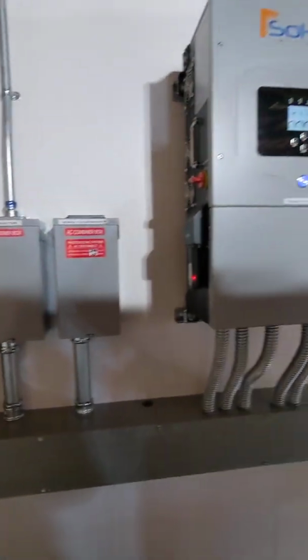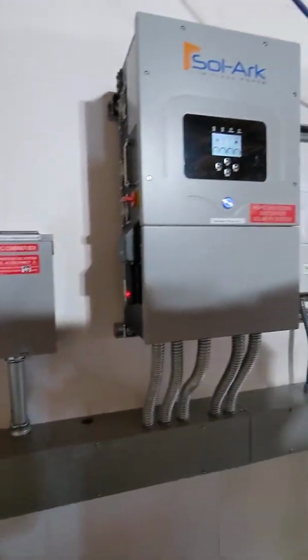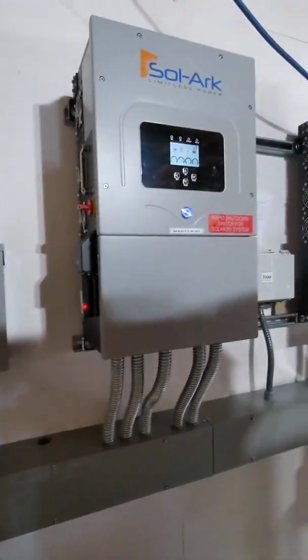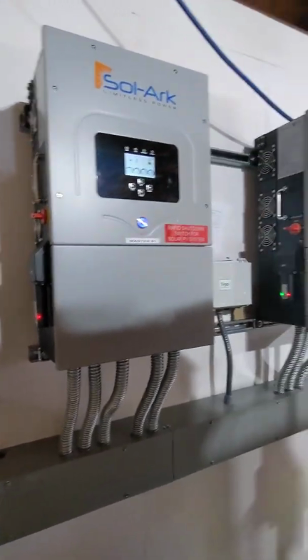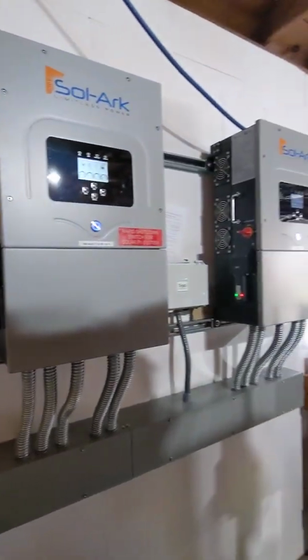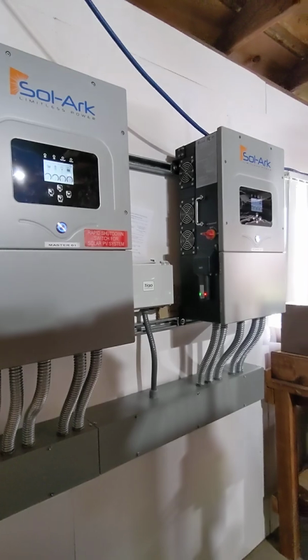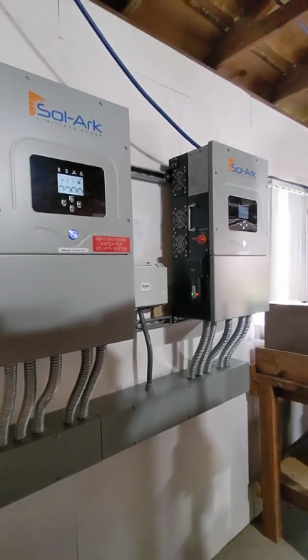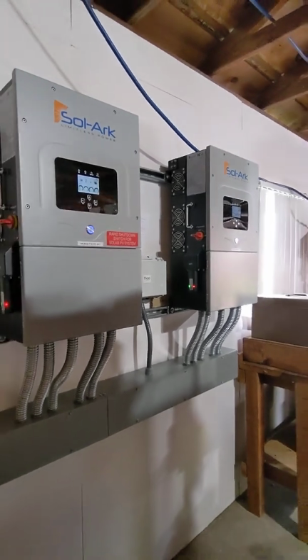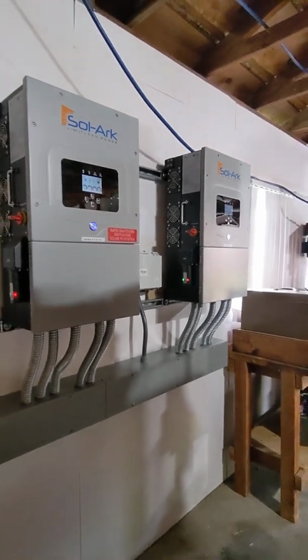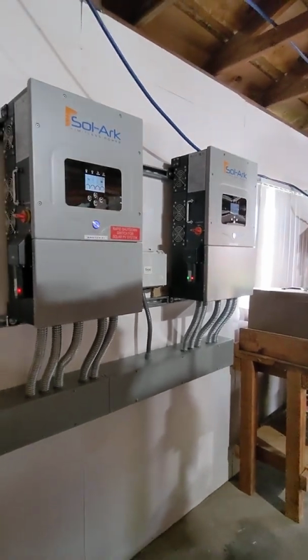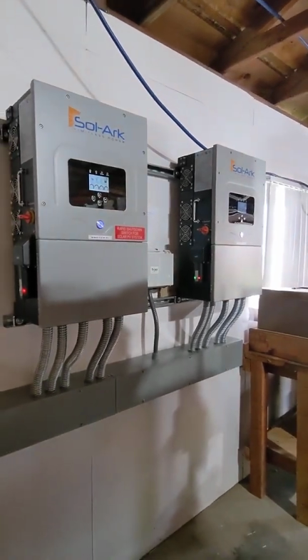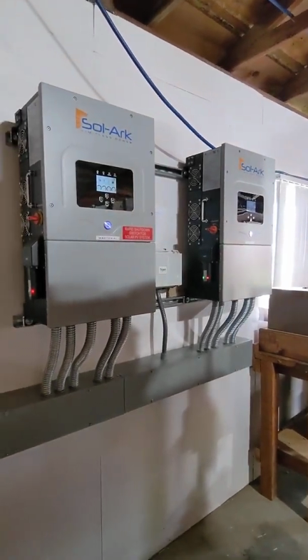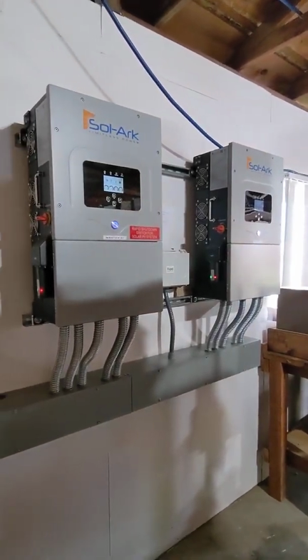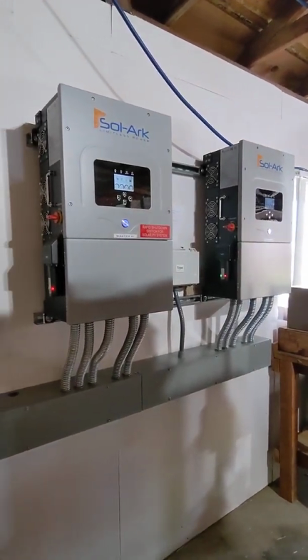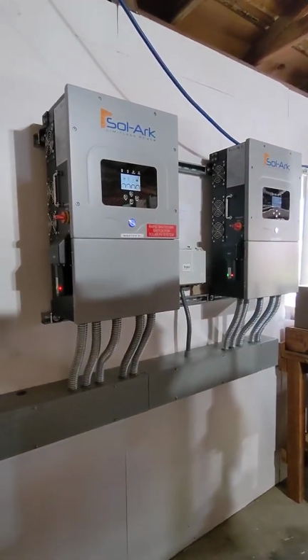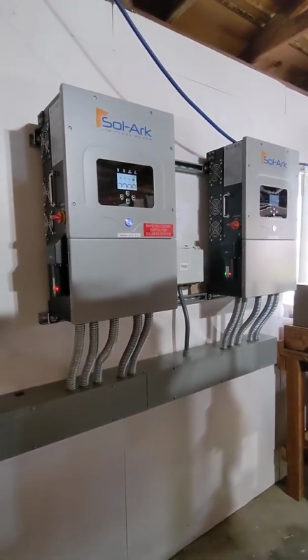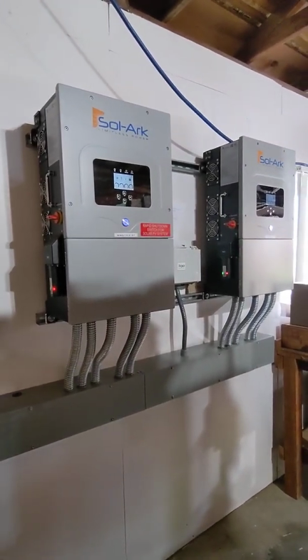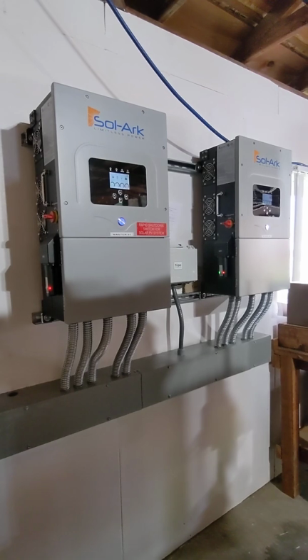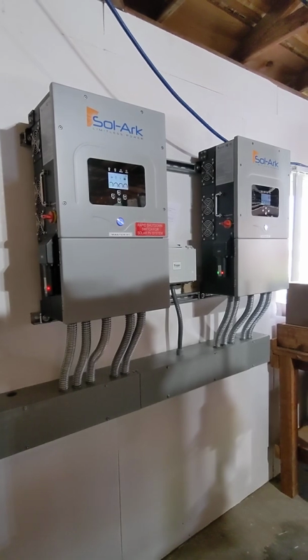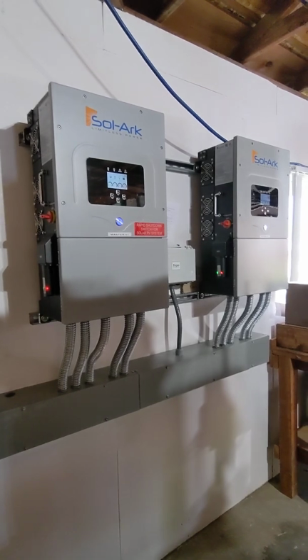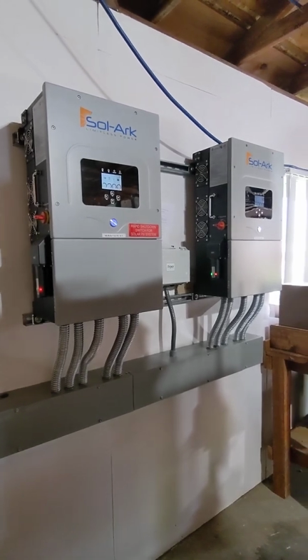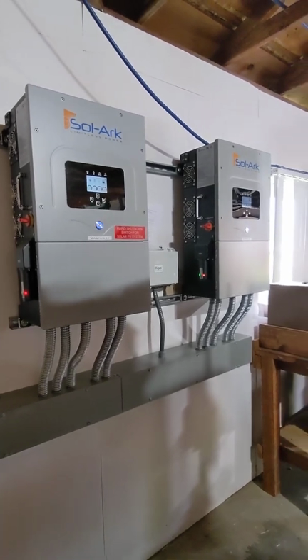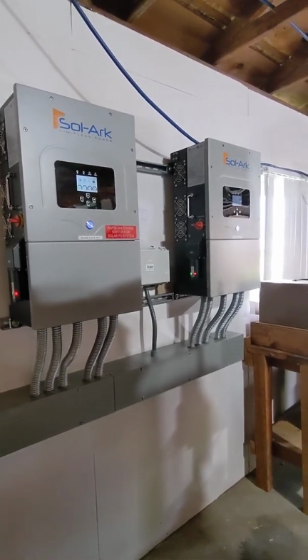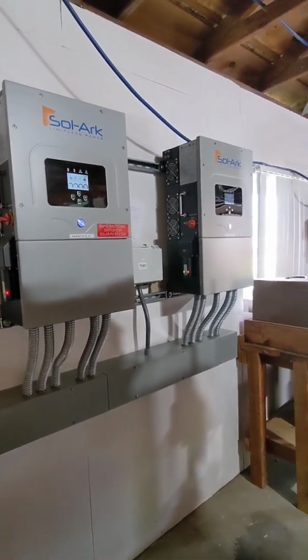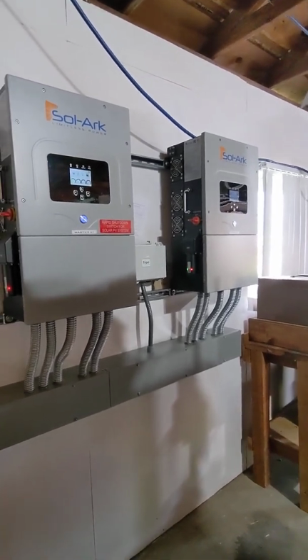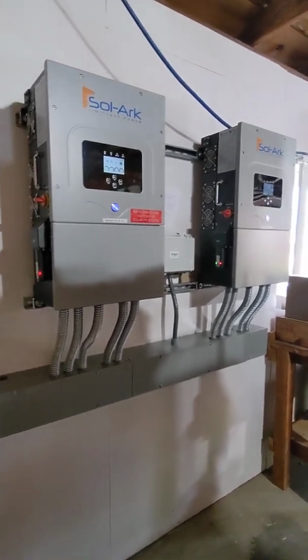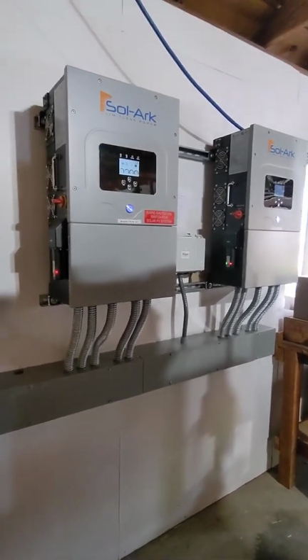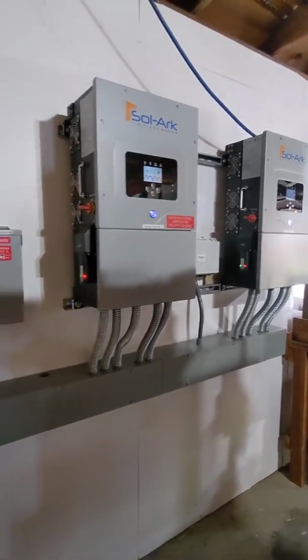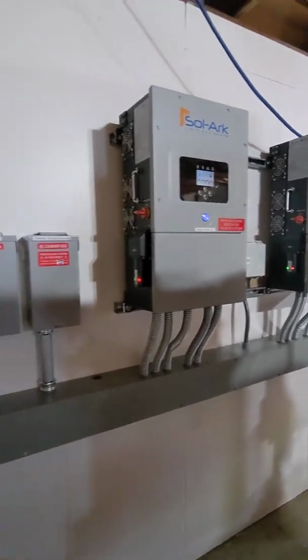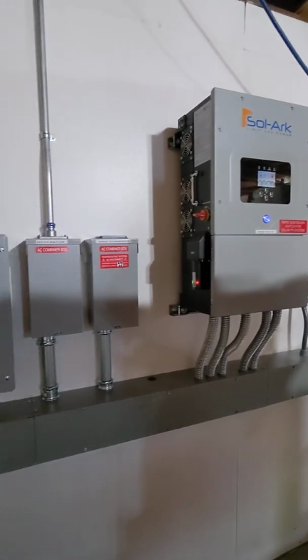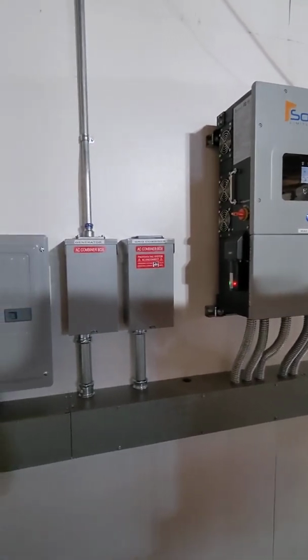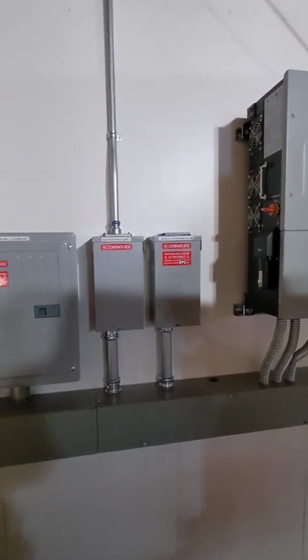The reason I would like to share this installation with you is because we used FNS batteries with this system and we also had a backup generator.